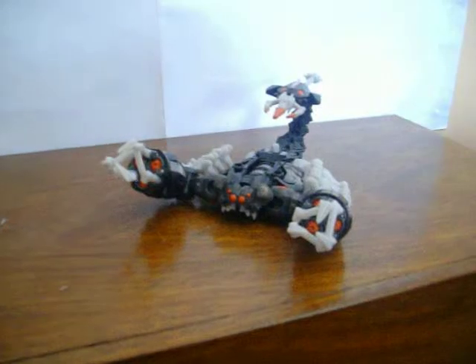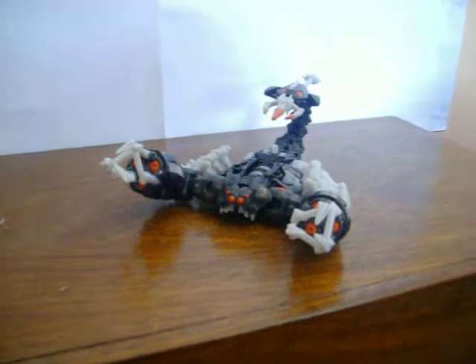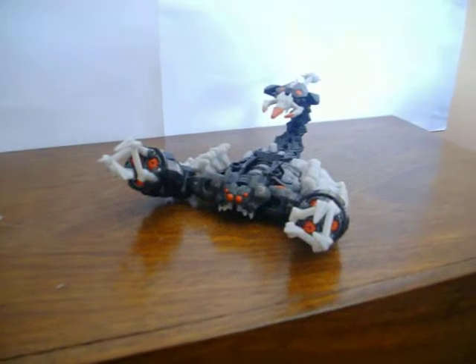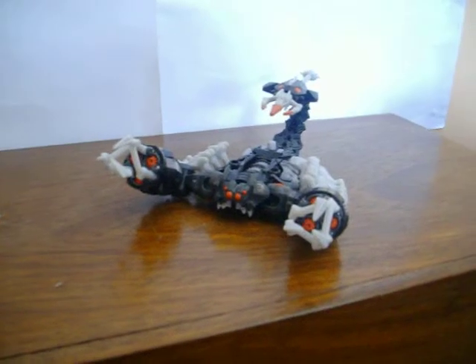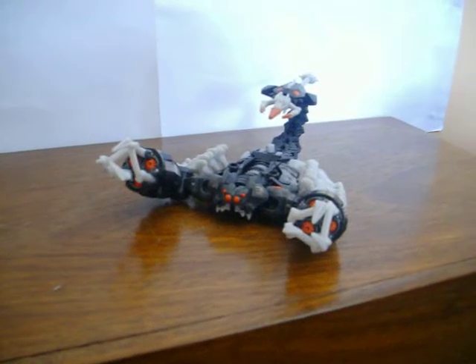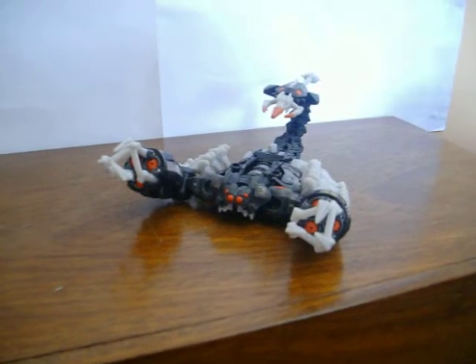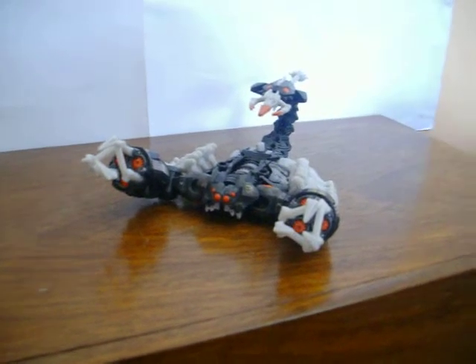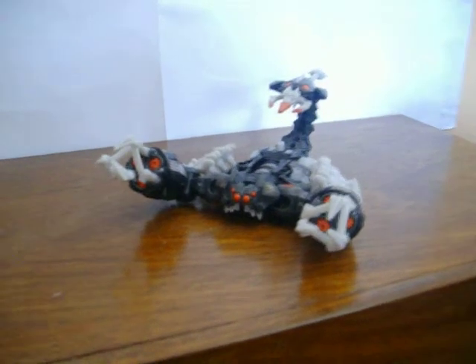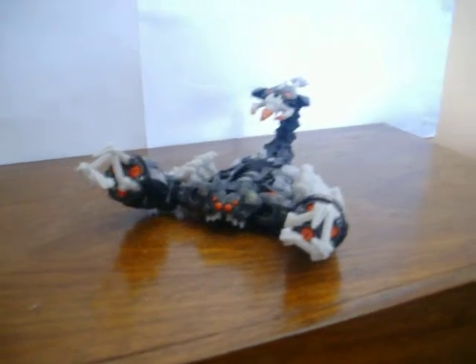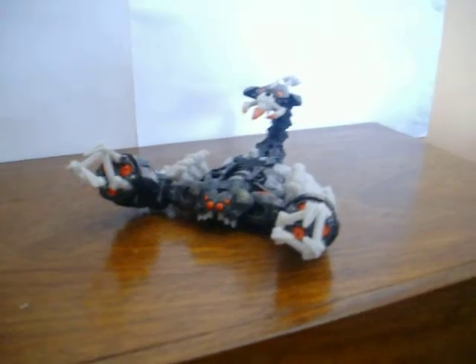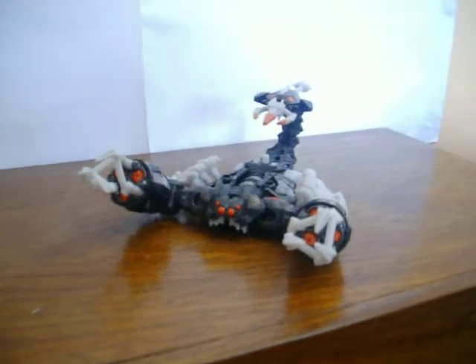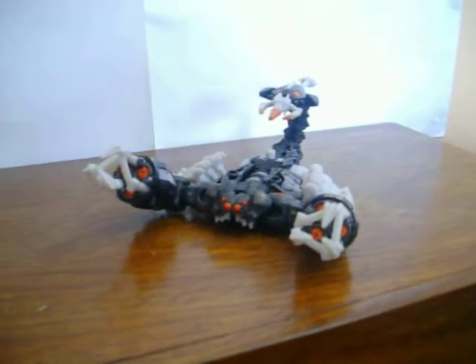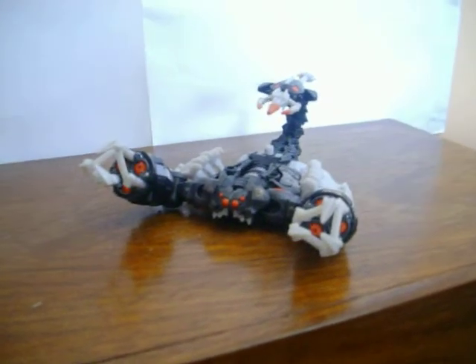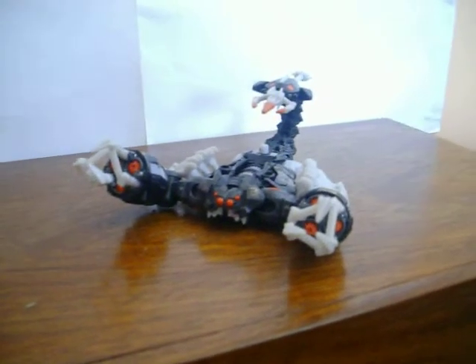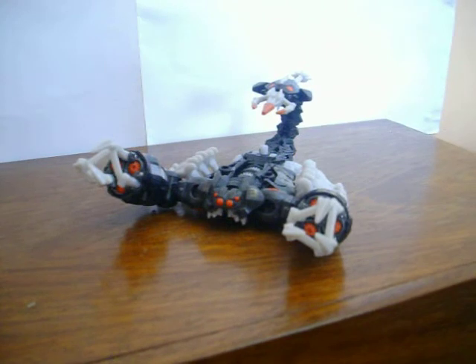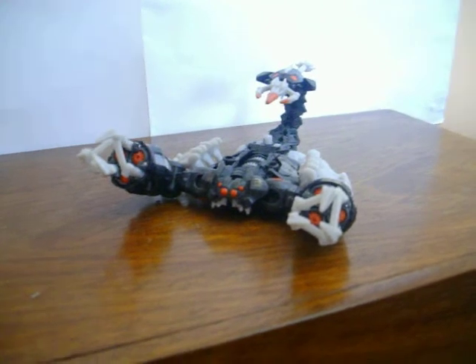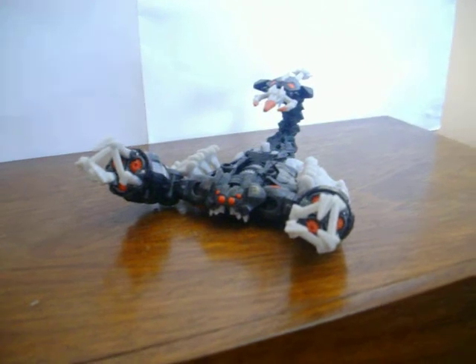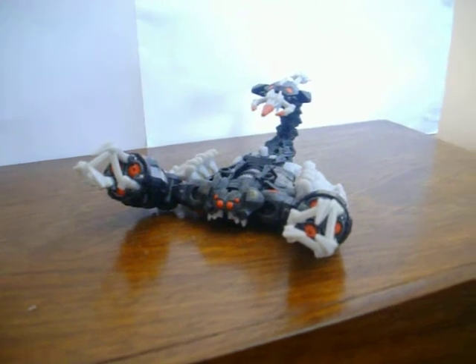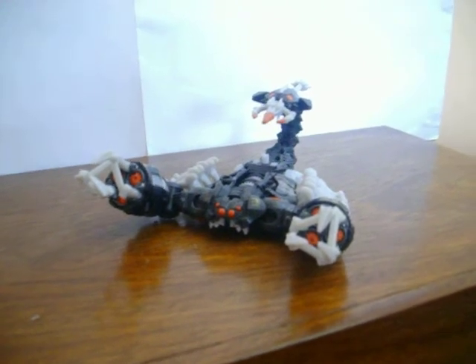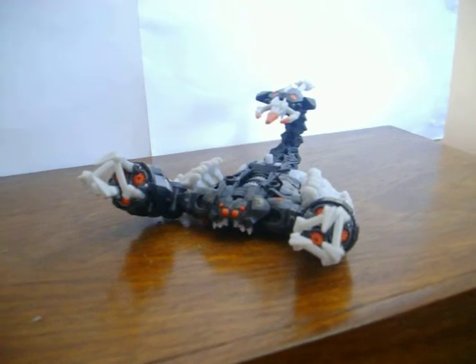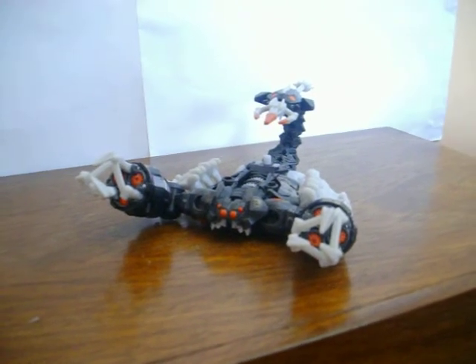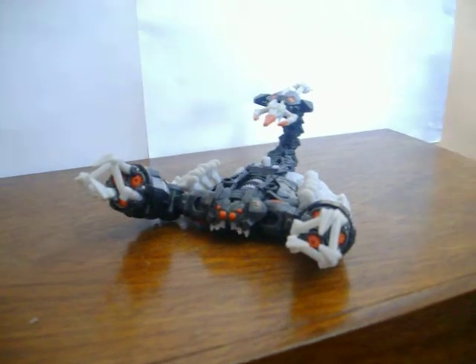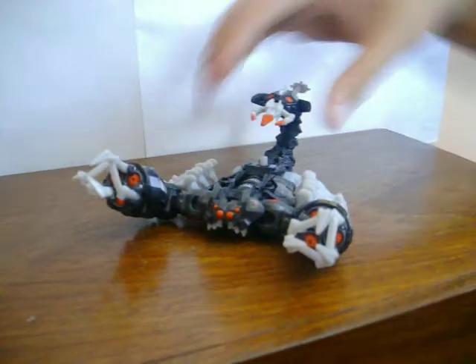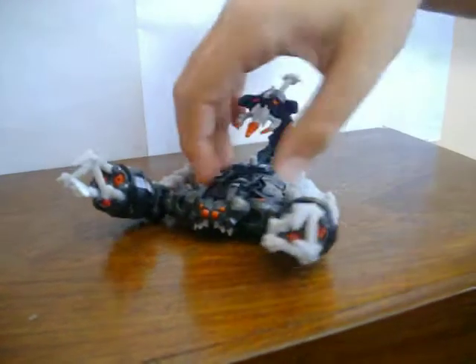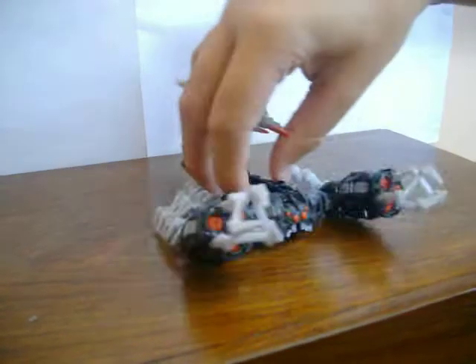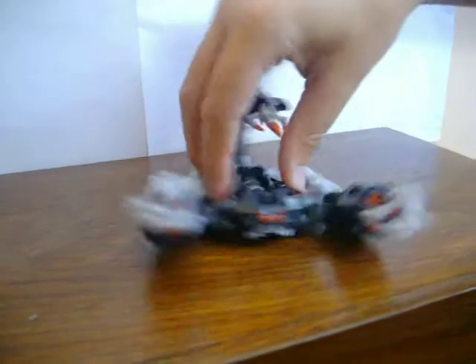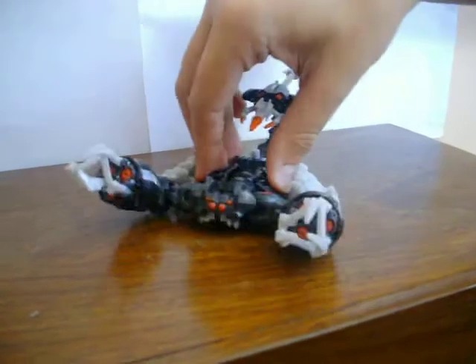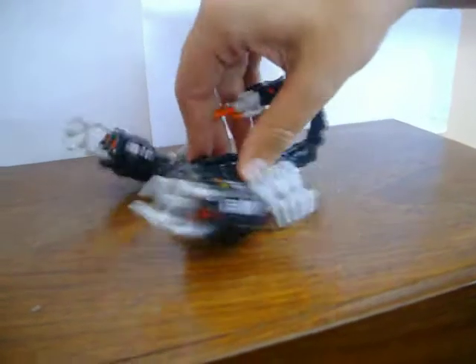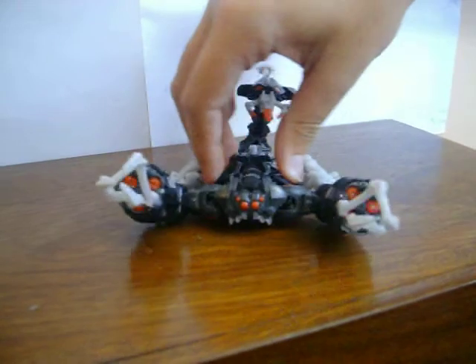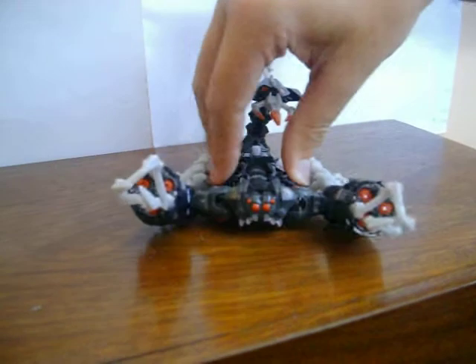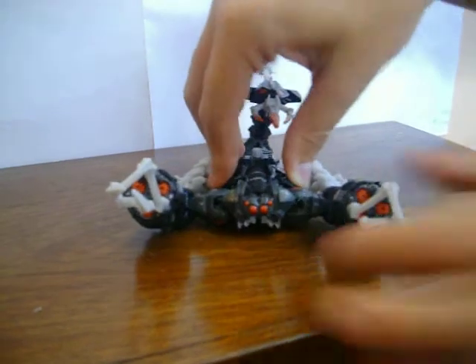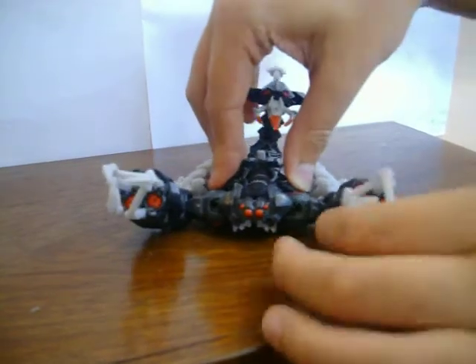Hi there, Transformers fans. This is Skid's Mudflab1313, bringing you another video review. This time I've got for you Transformers Revenge of the Fallen Scorponok, or Stalker Scorponok, whatever.